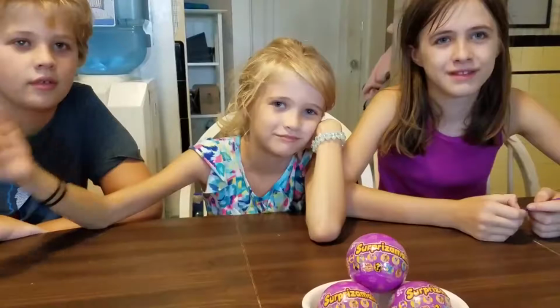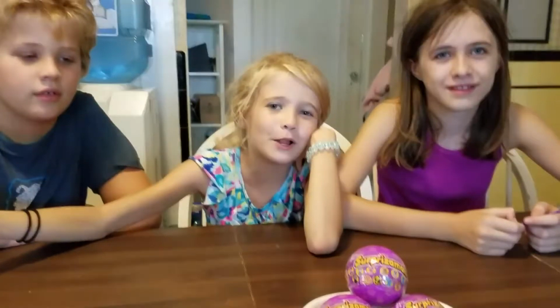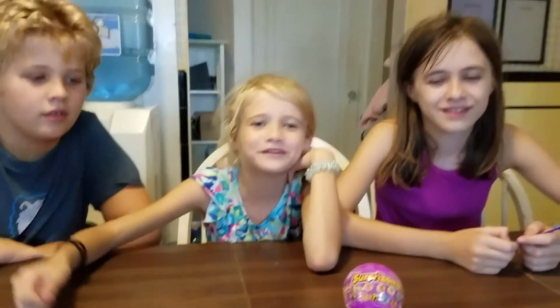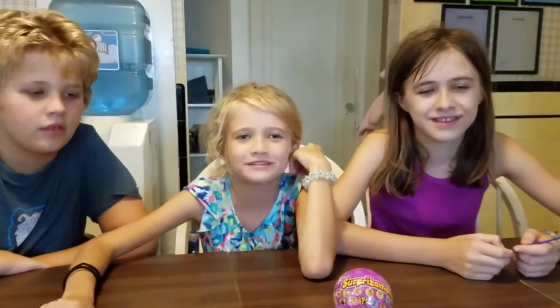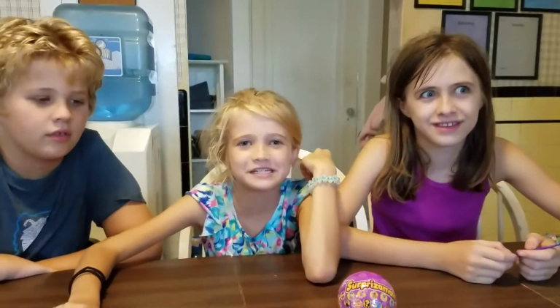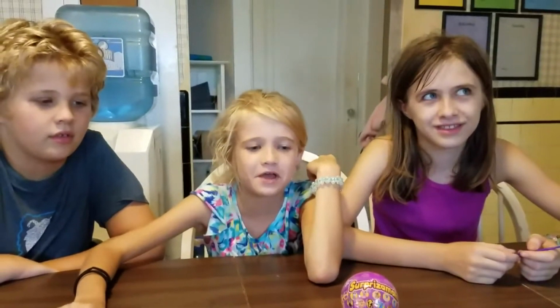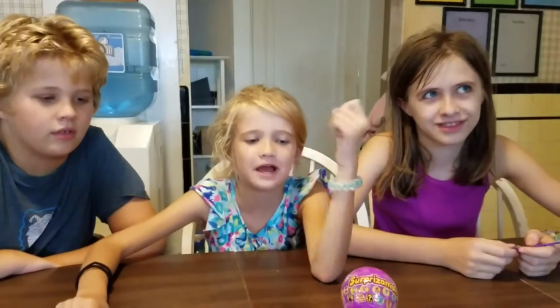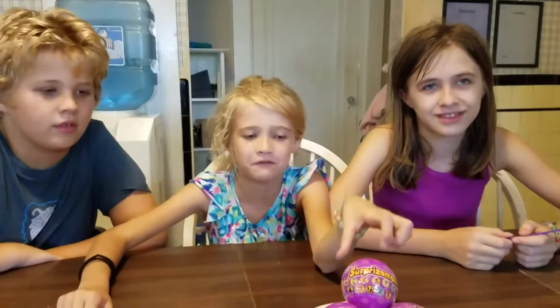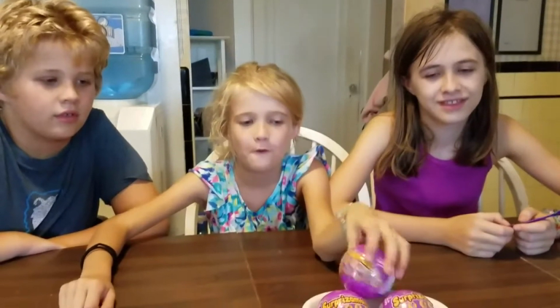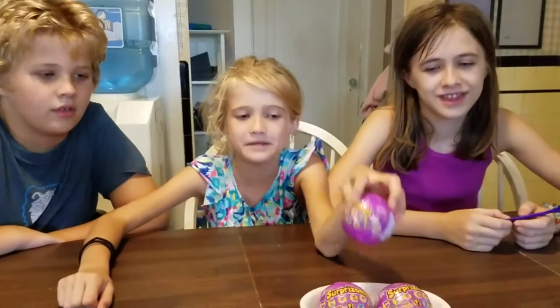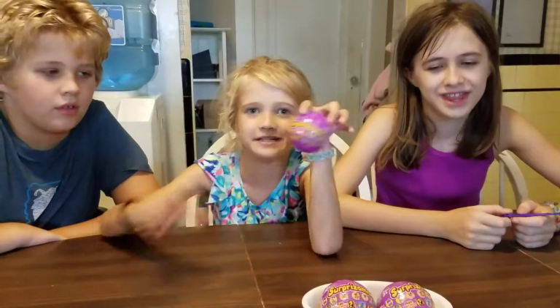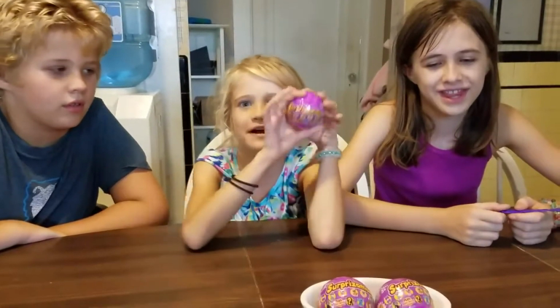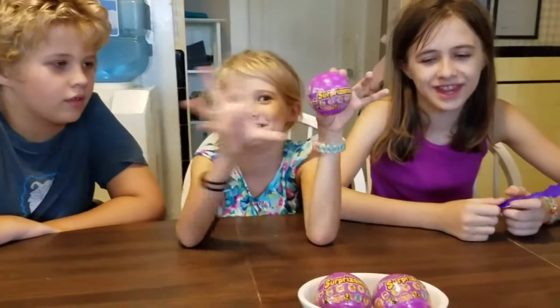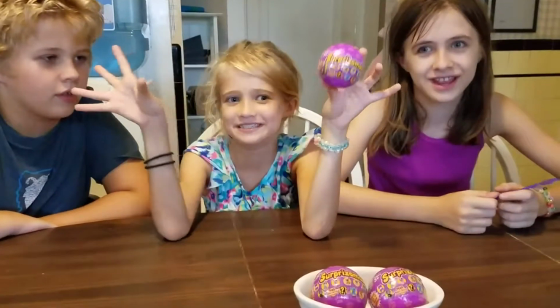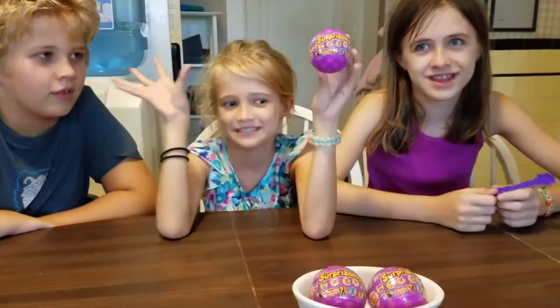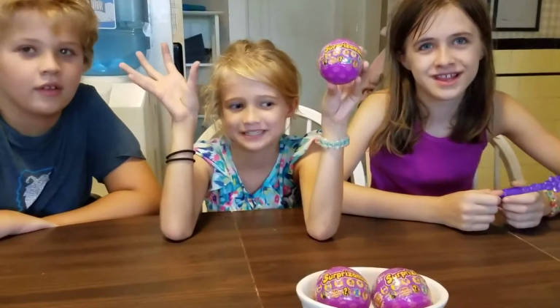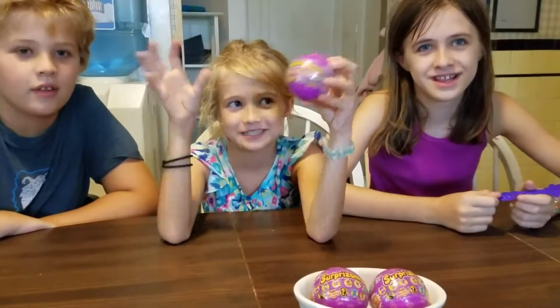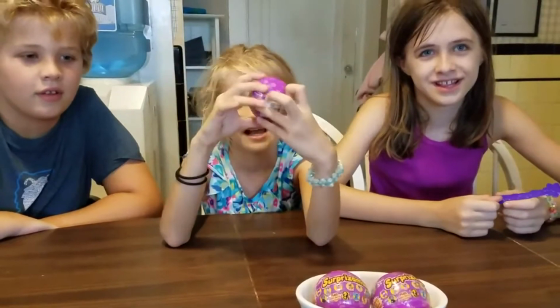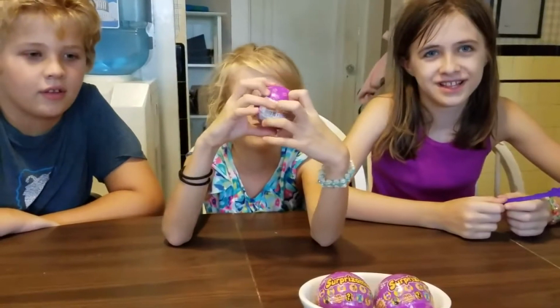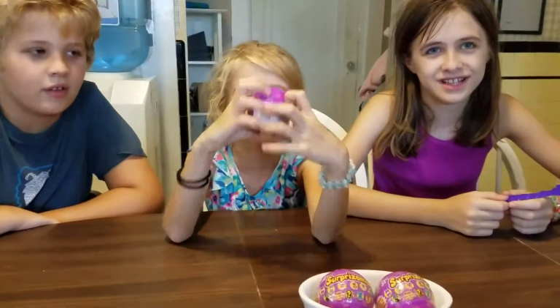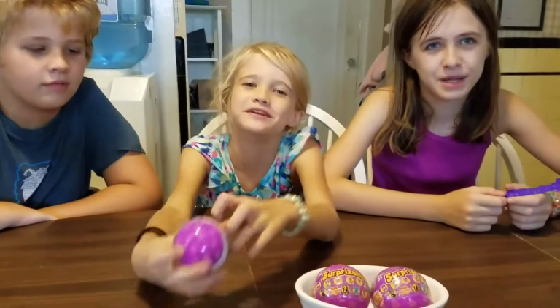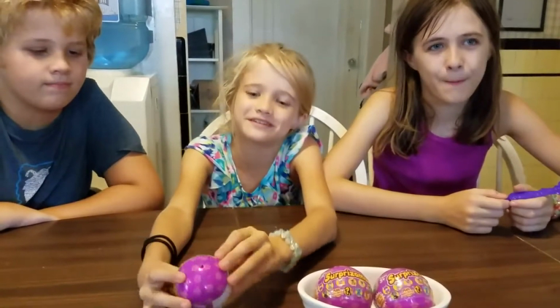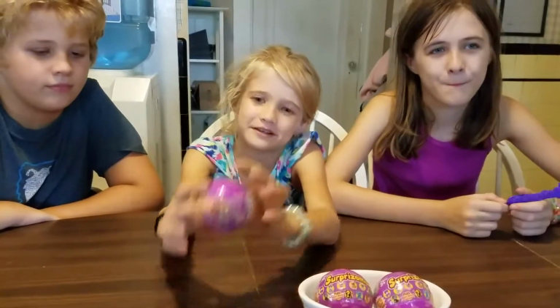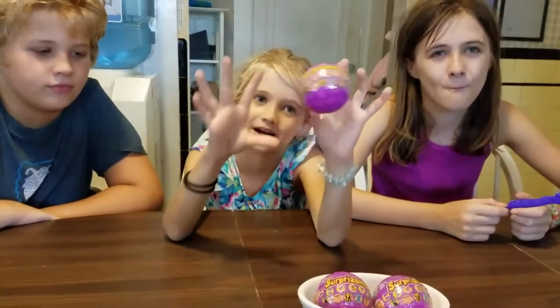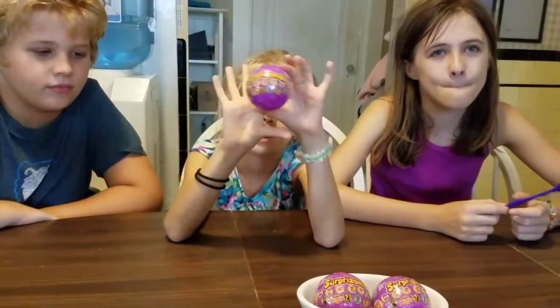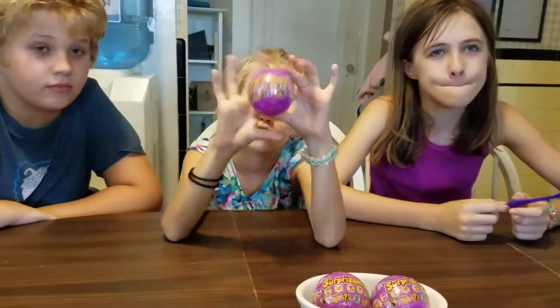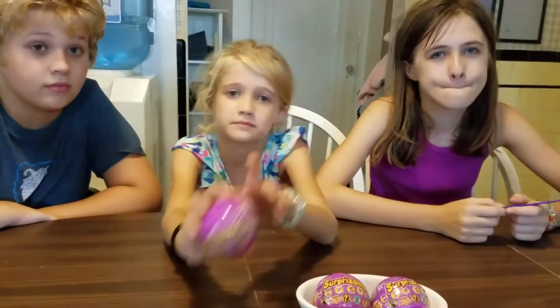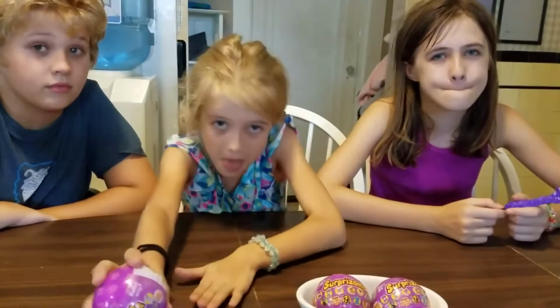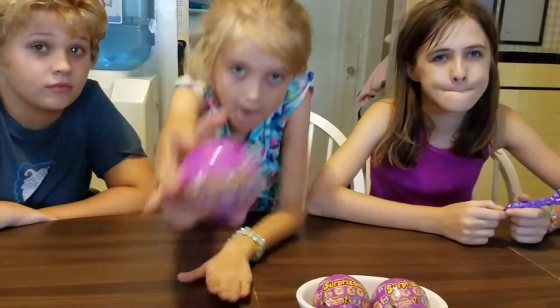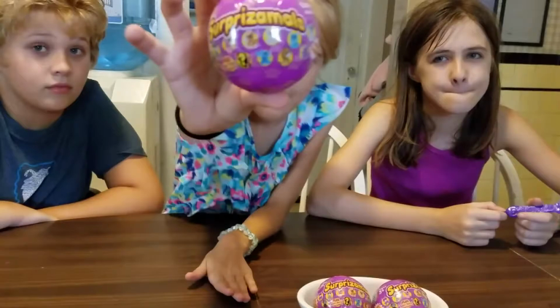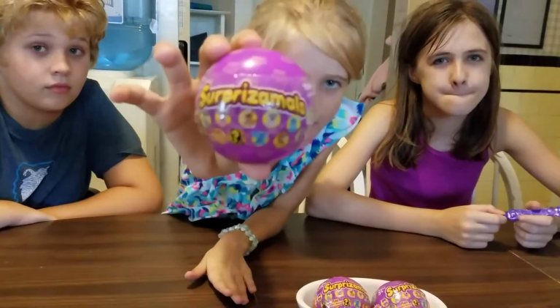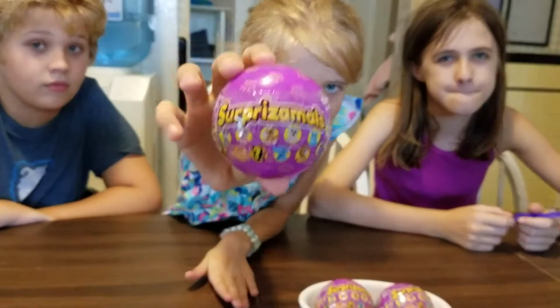Hello, we are the Krause Kids and today we have mini Surprise-A-Moles. New Surprise-A-Moles. It's Surprise-A-Moles Series 1 Cuties.